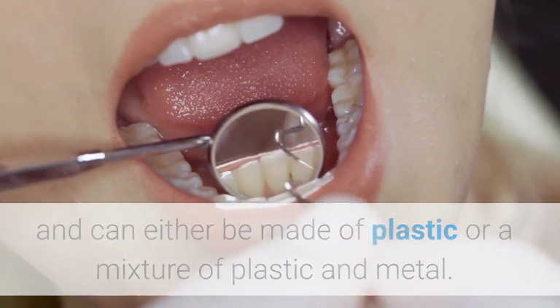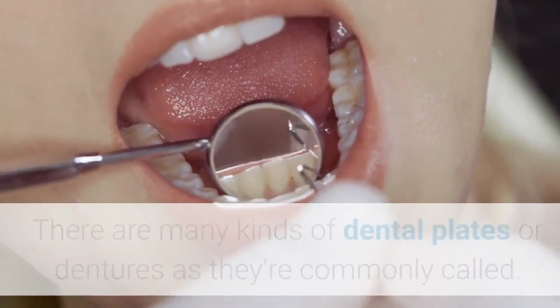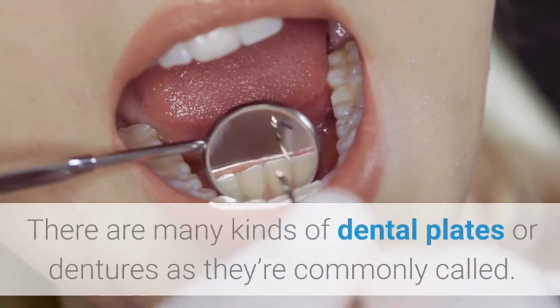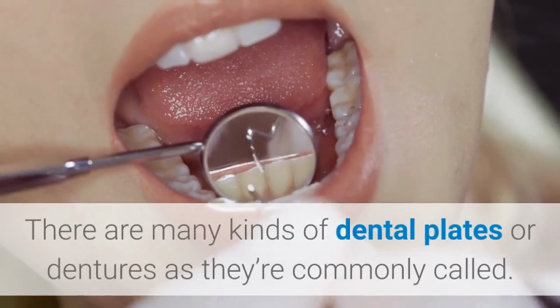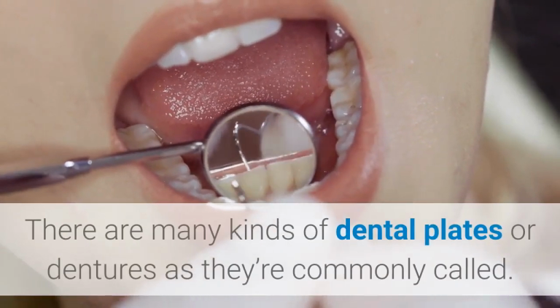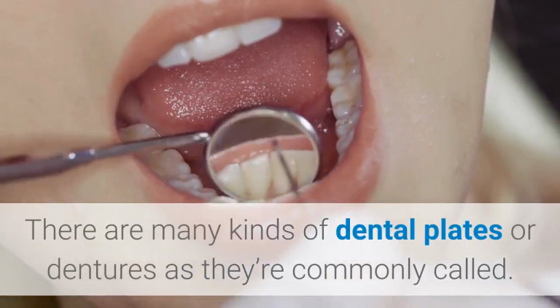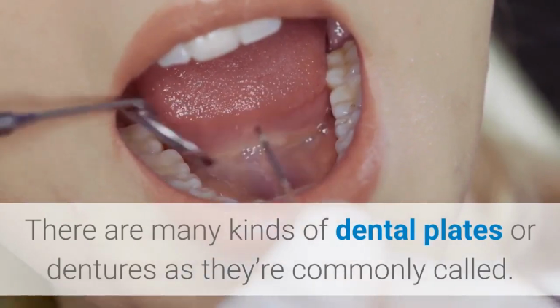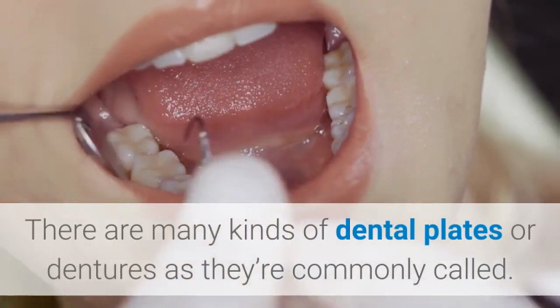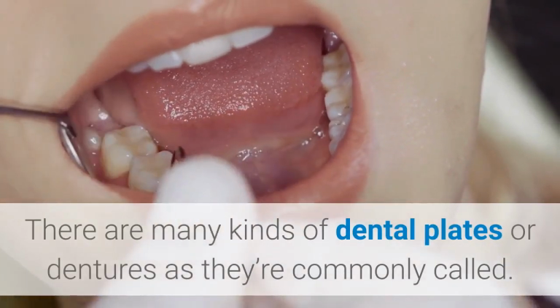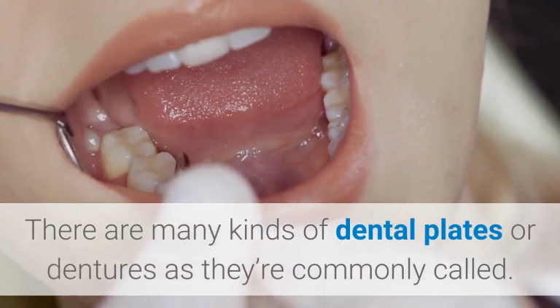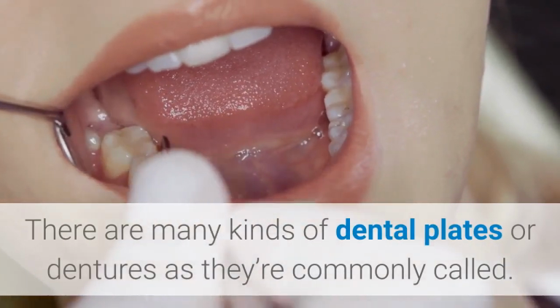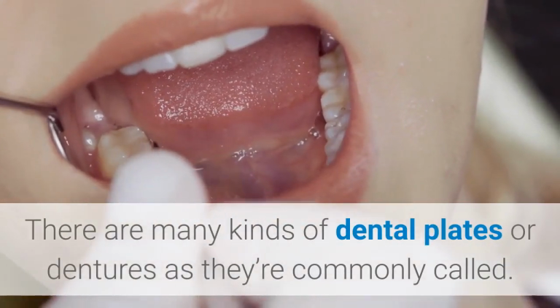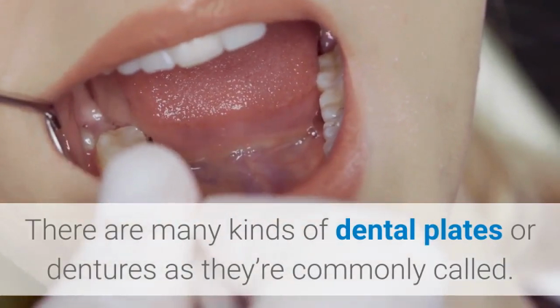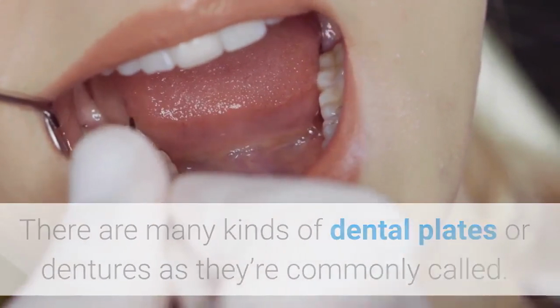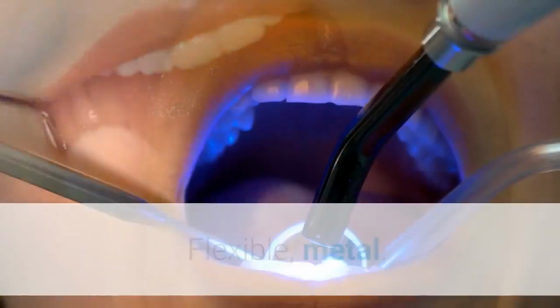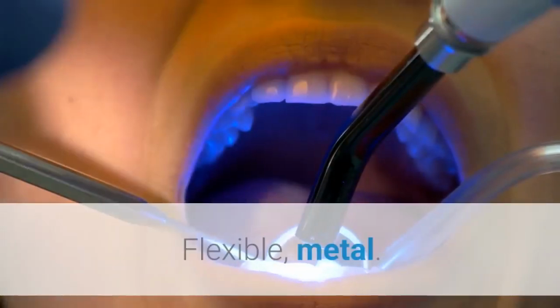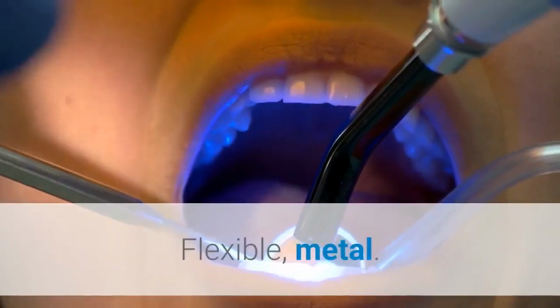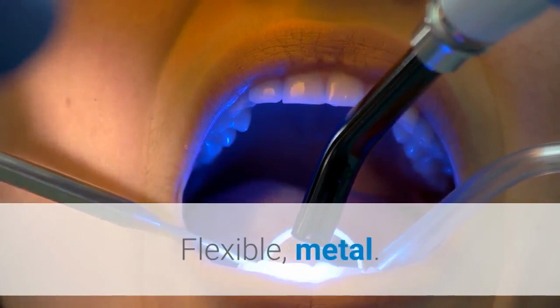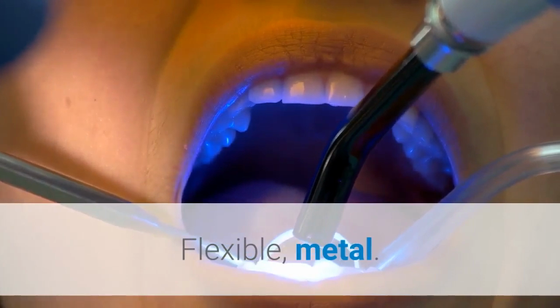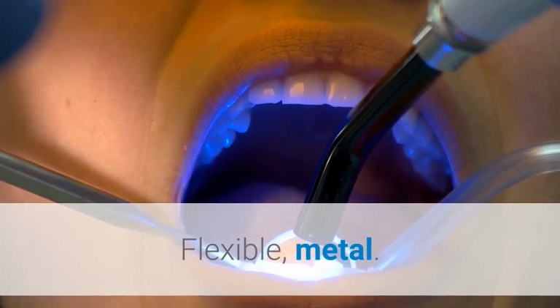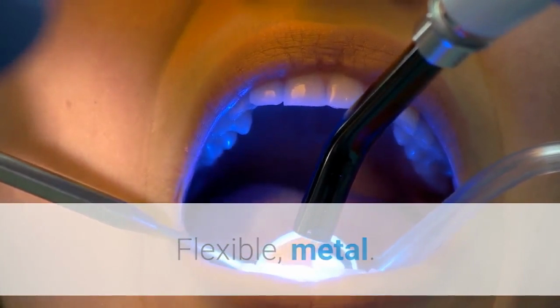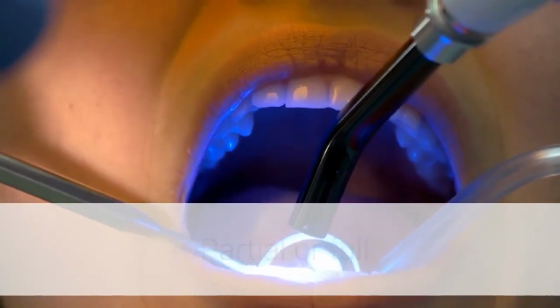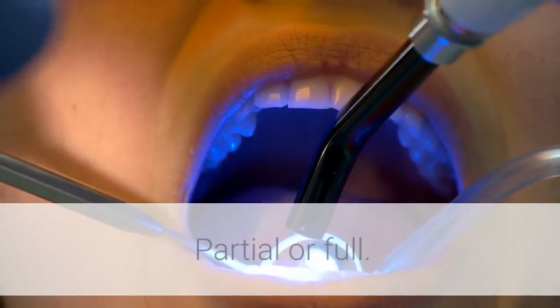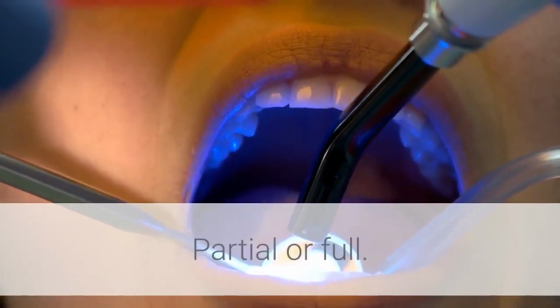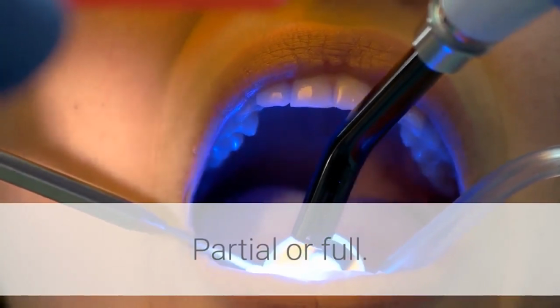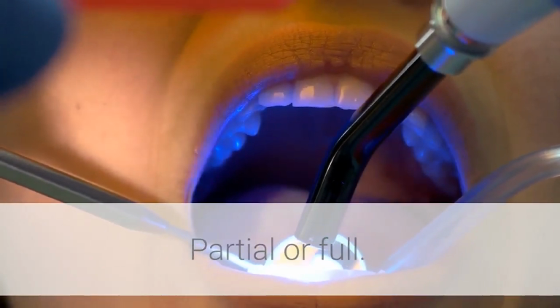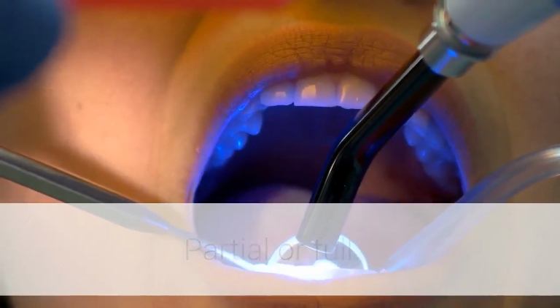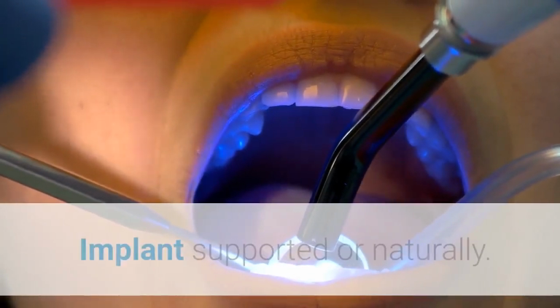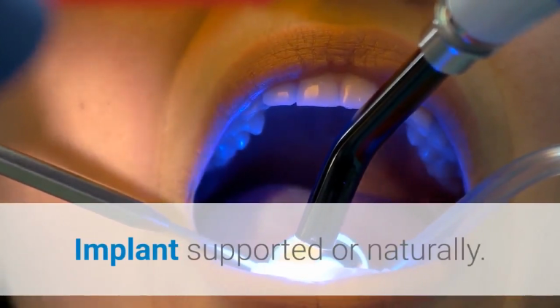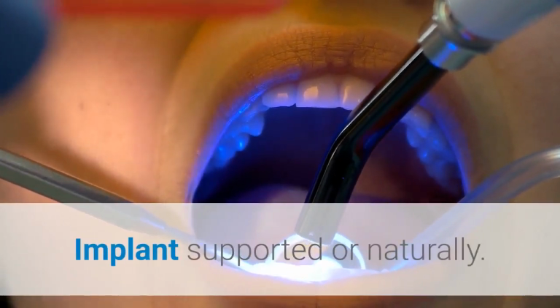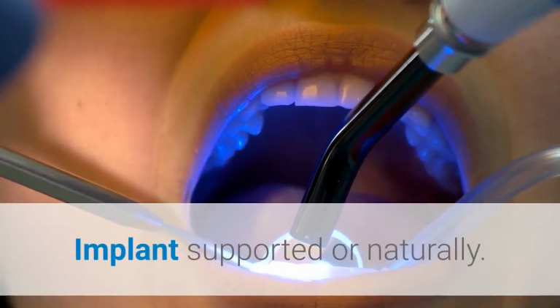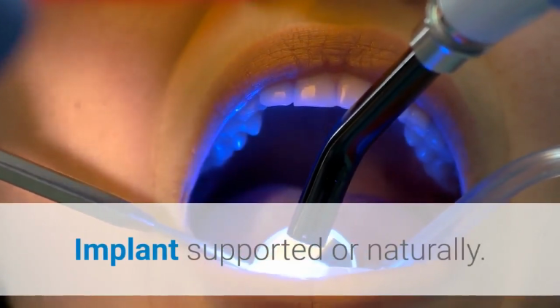There are many kinds of dental plates, or dentures as they're commonly called: flexible, metal, partial or full, and implant-supported or natural.